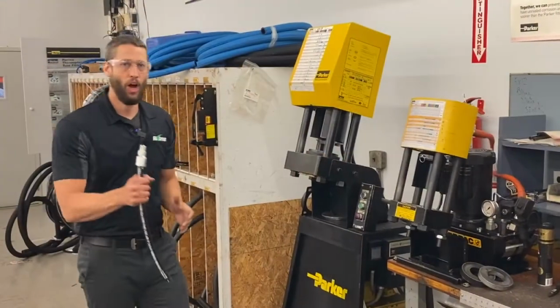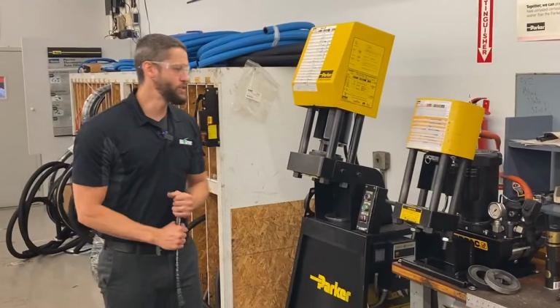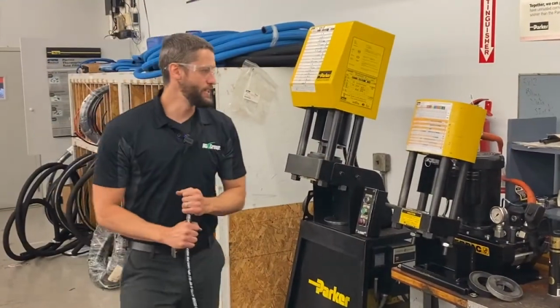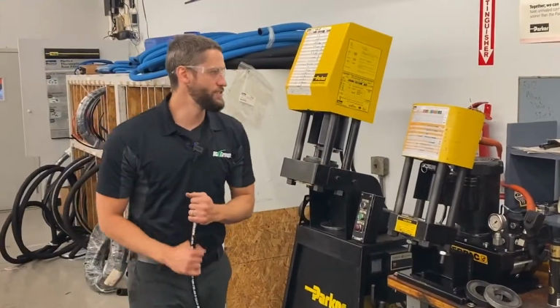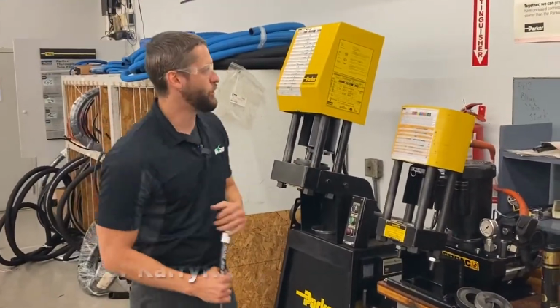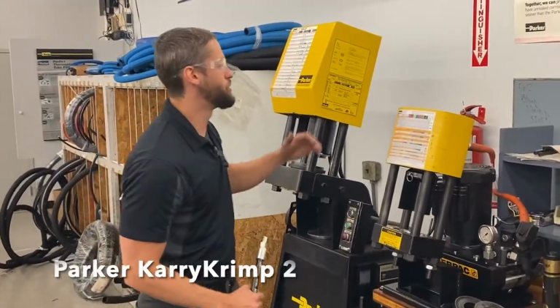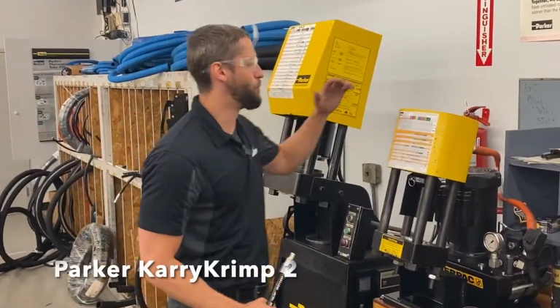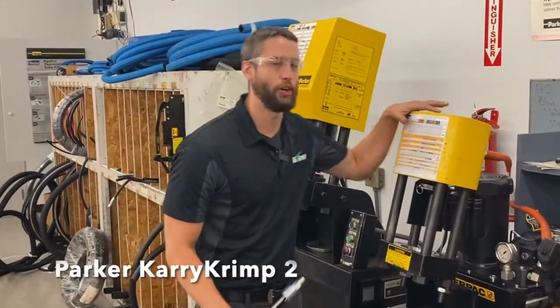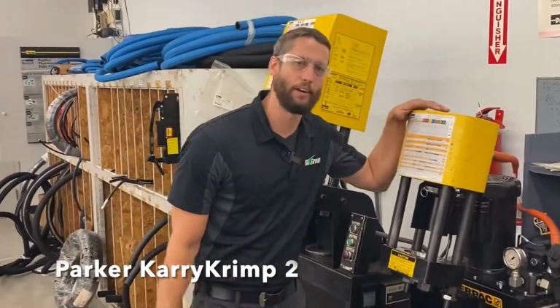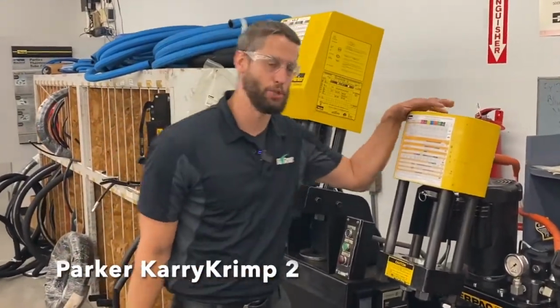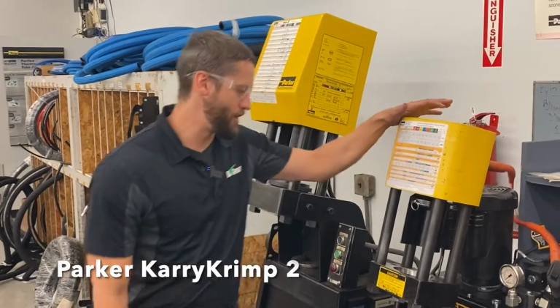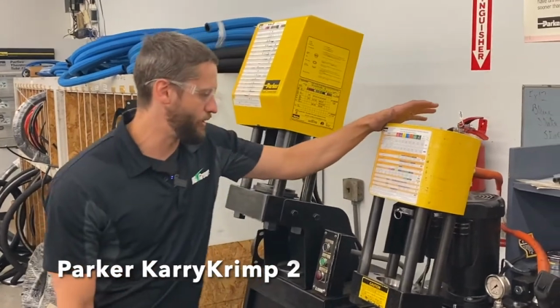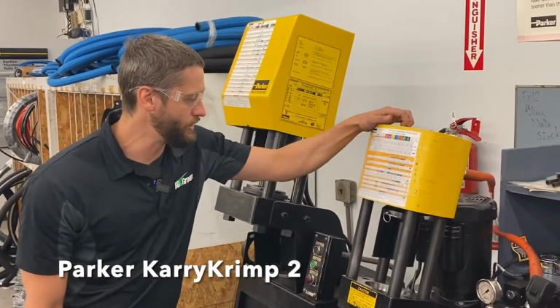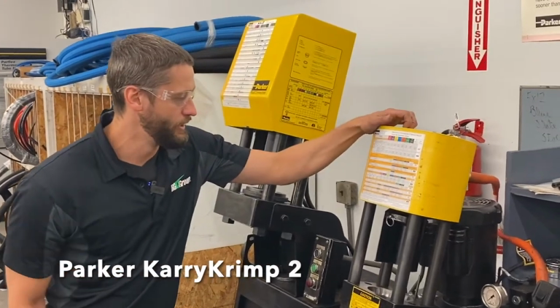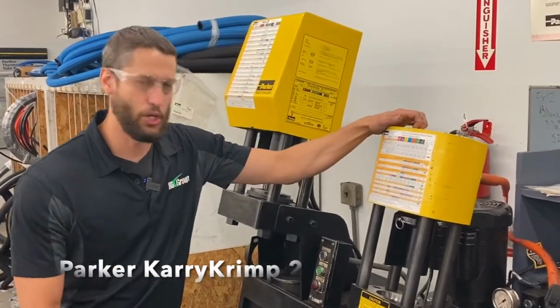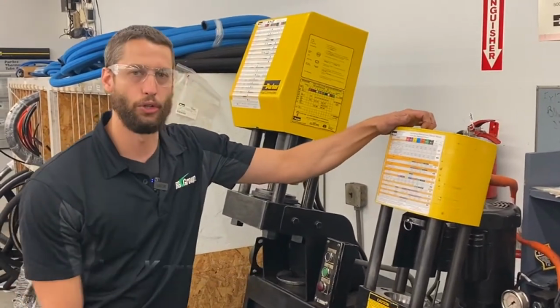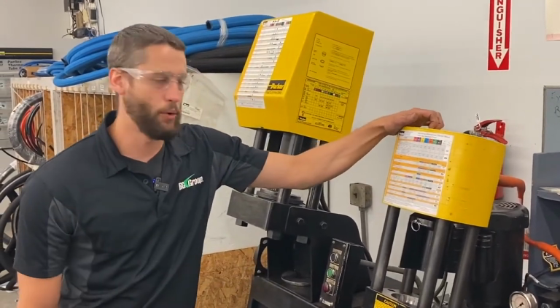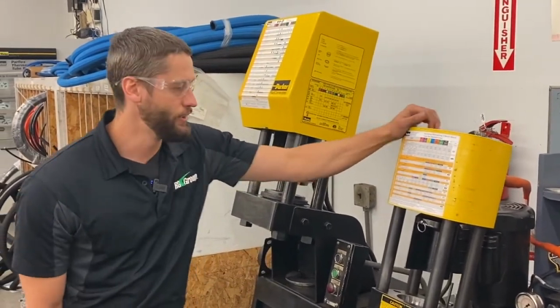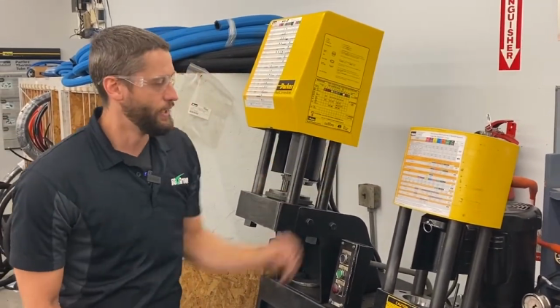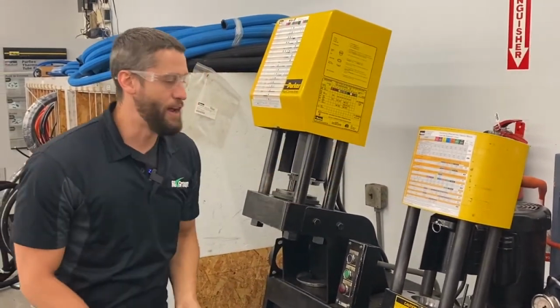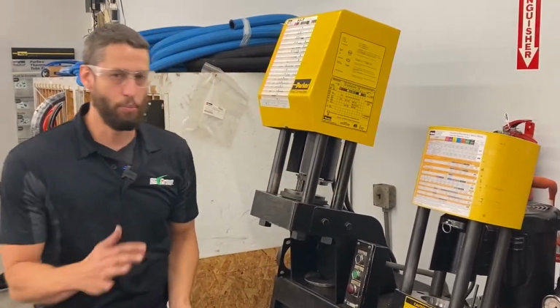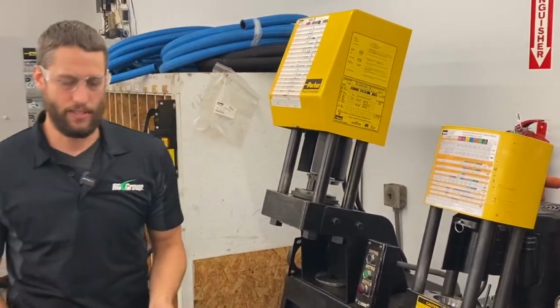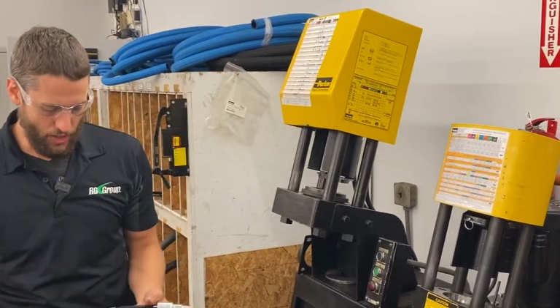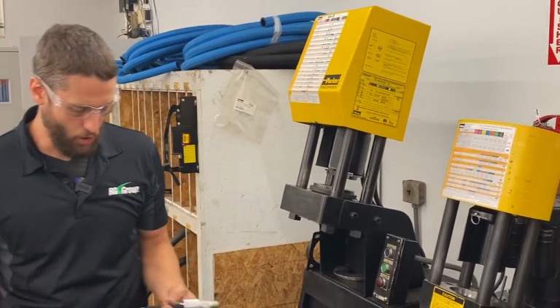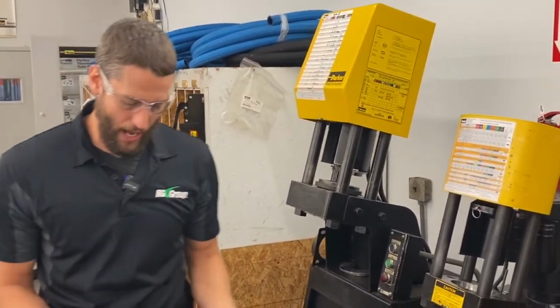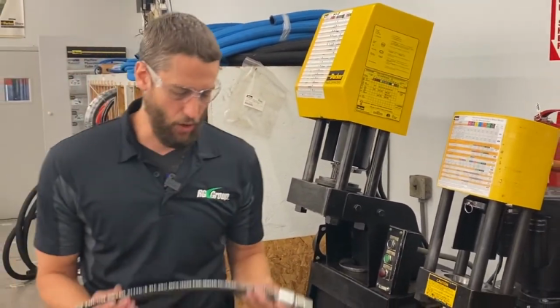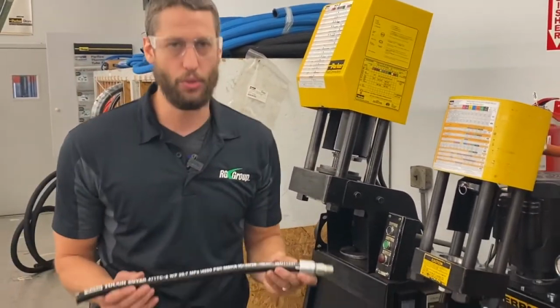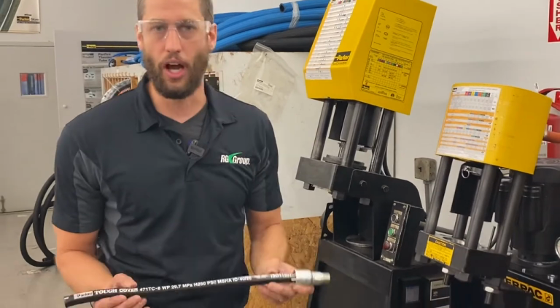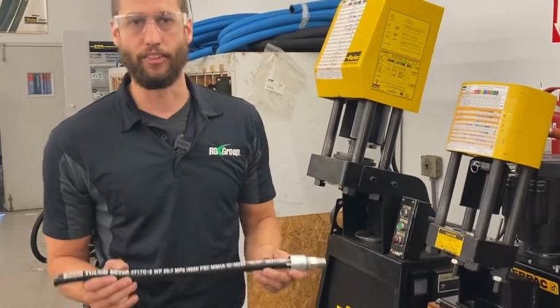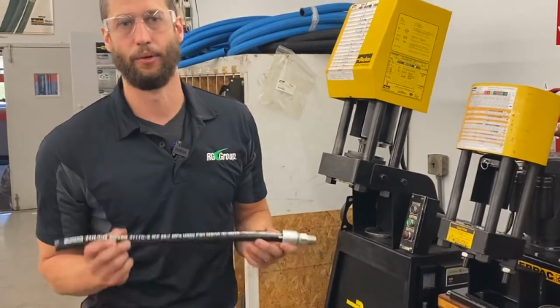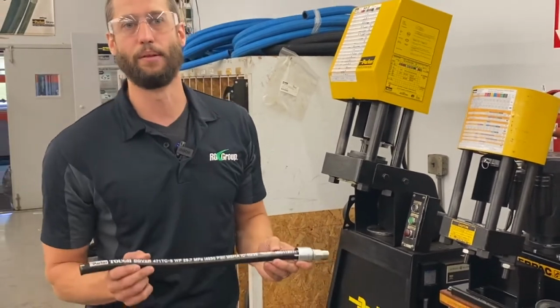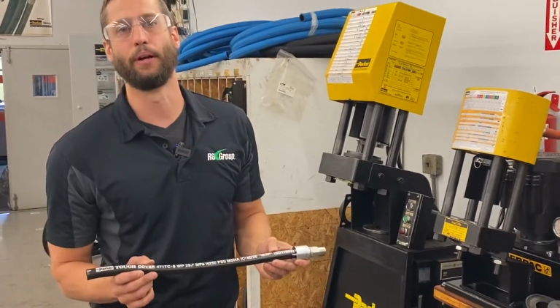For today's video we're going to be using the Parker Carry Crimp 2 Bench Mount Unit to show you our little demo here. For the purpose of this video we already have our hose cut and fitted ready to be crimped.